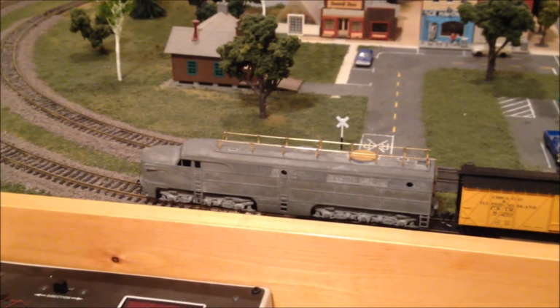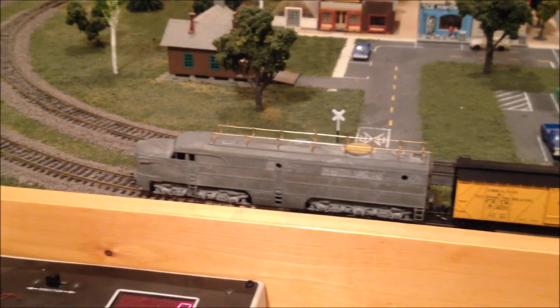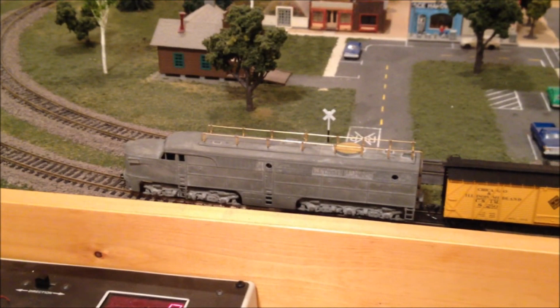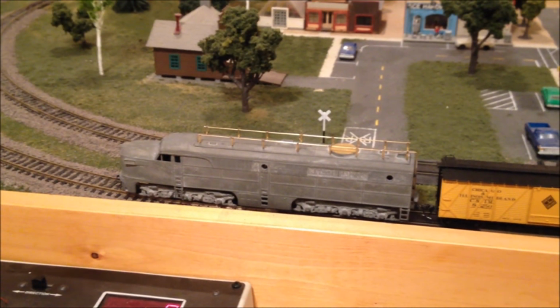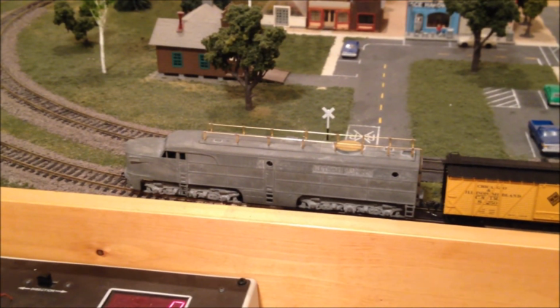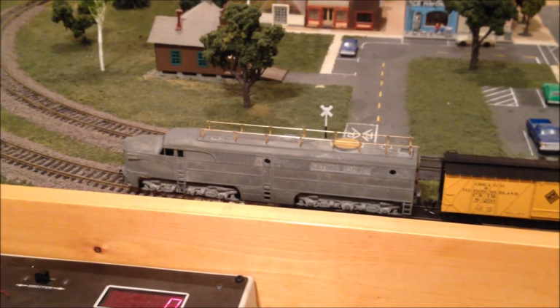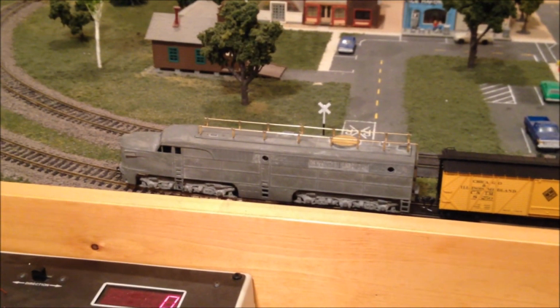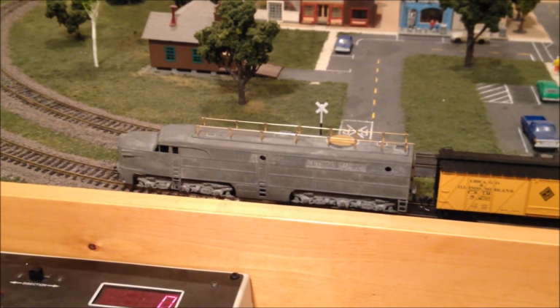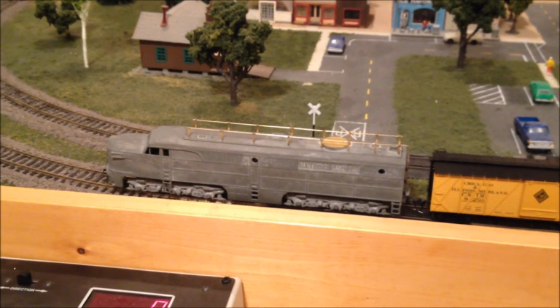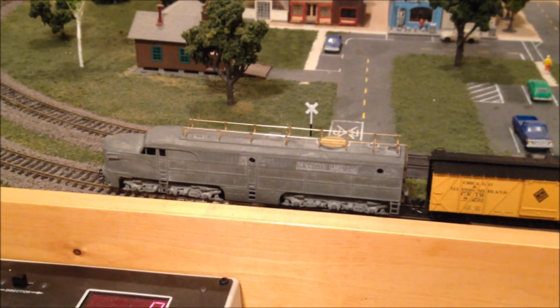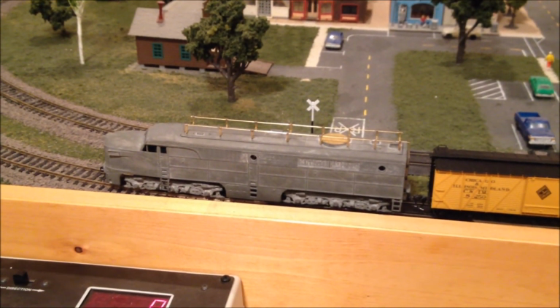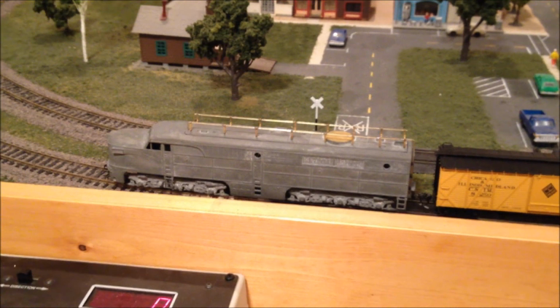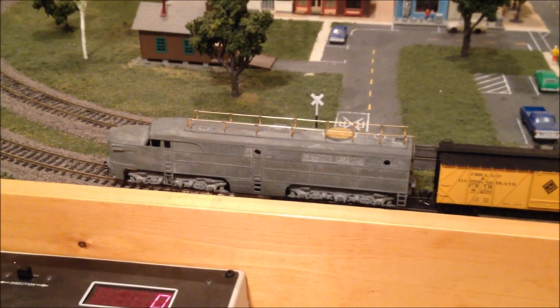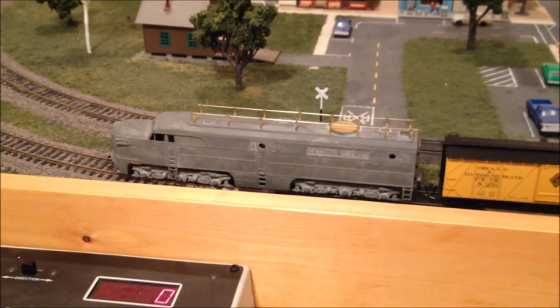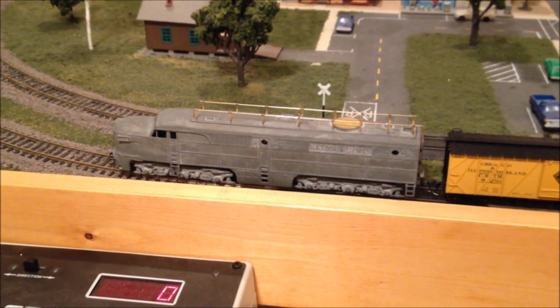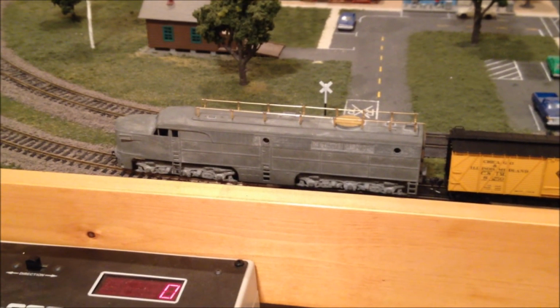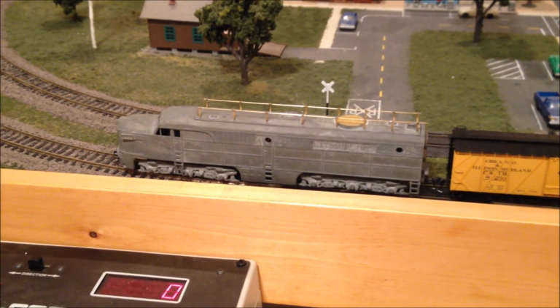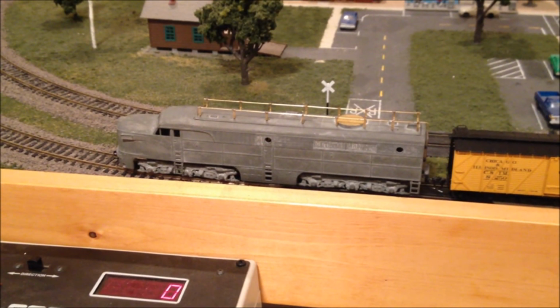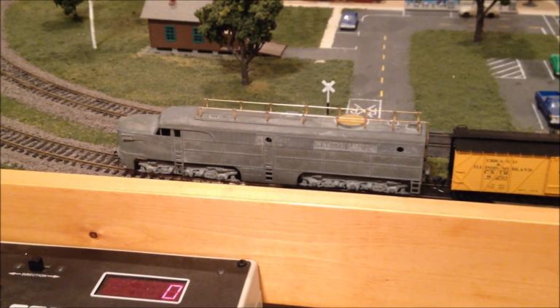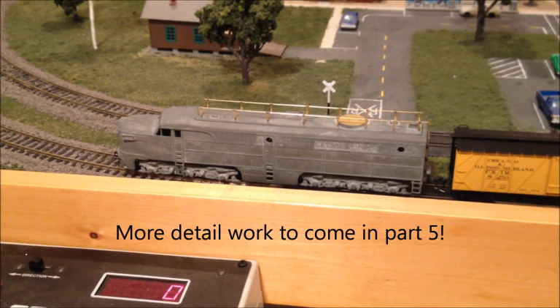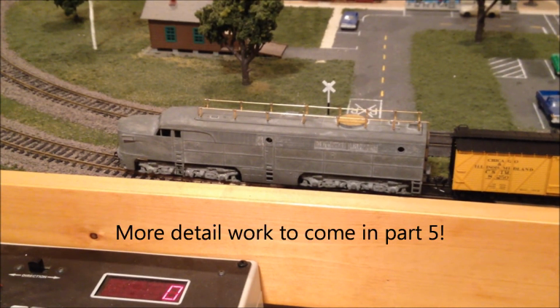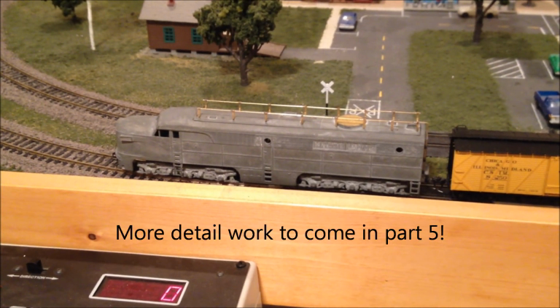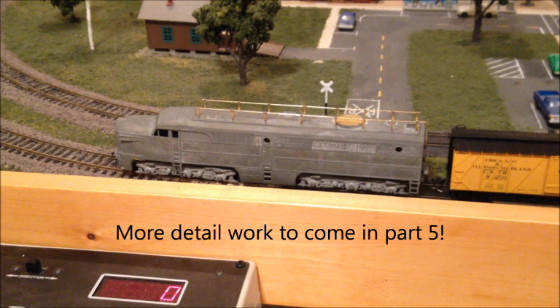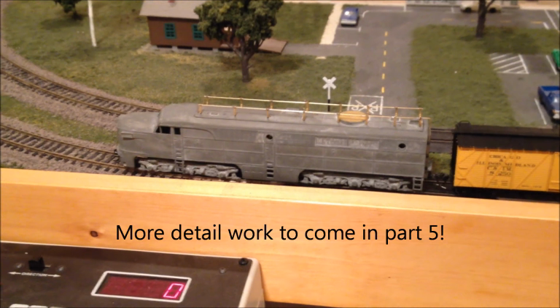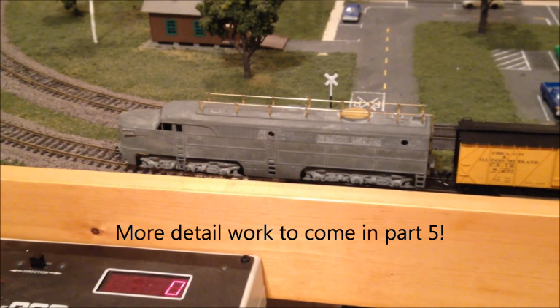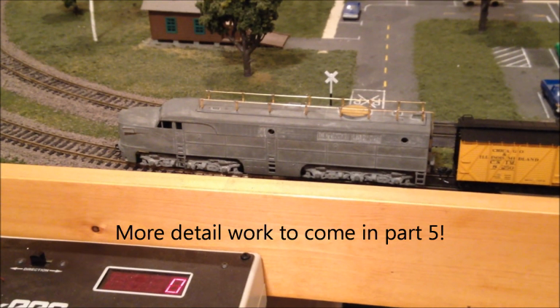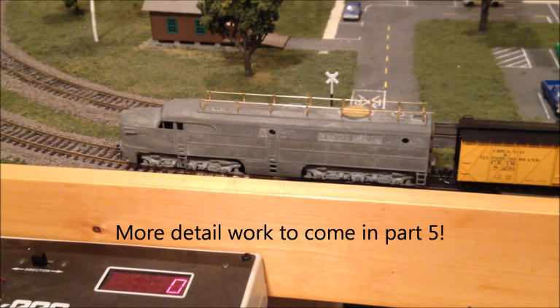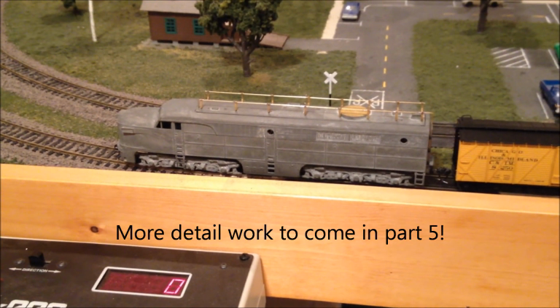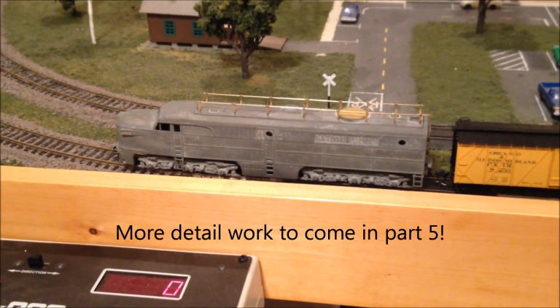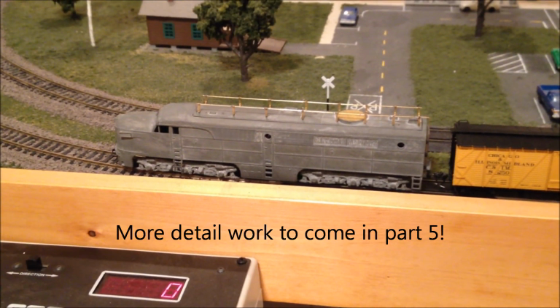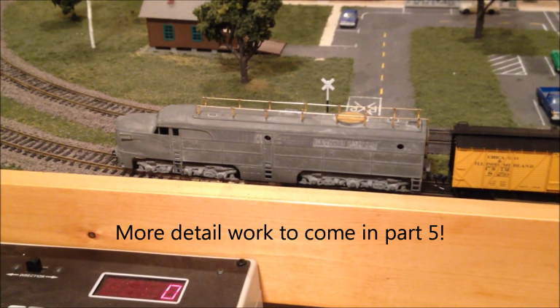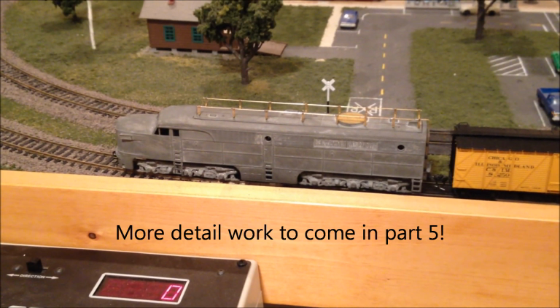So the performance with the standard Hobby Town drive — already very good — with the improved motor, flywheel, and all metal wheels, this has really become a fantastic runner.